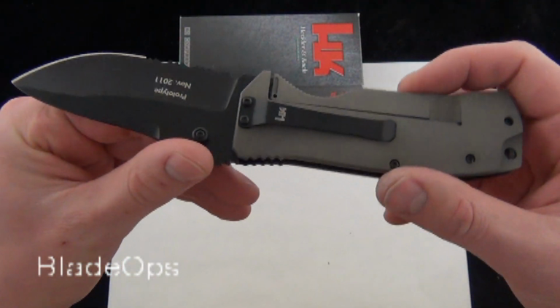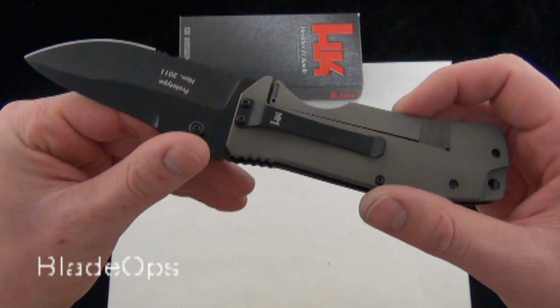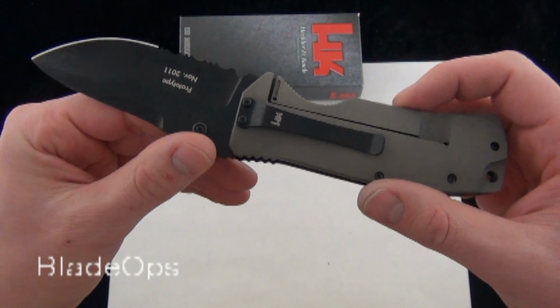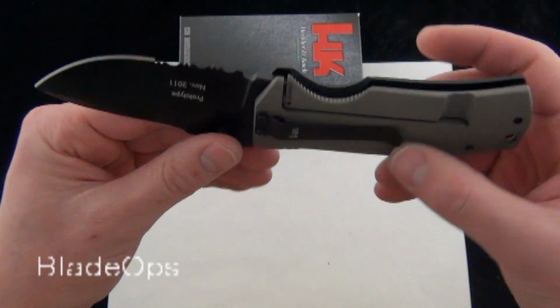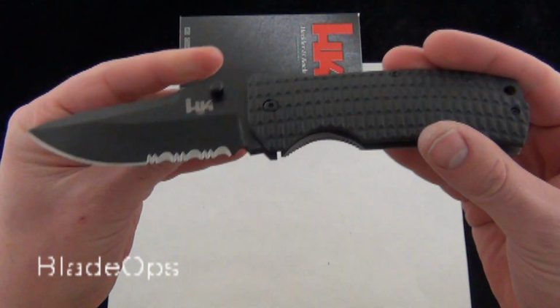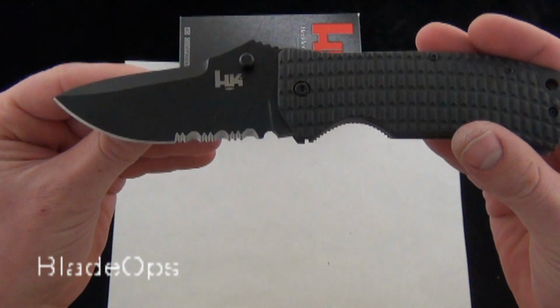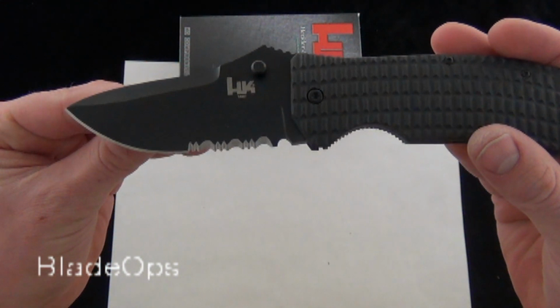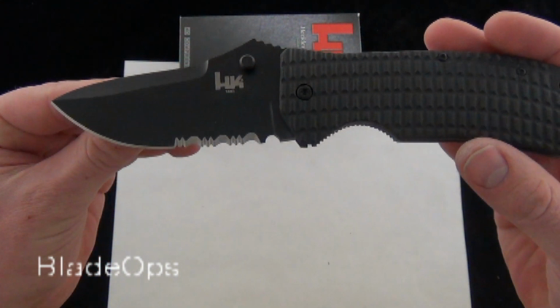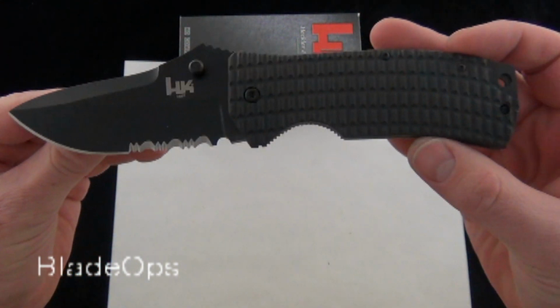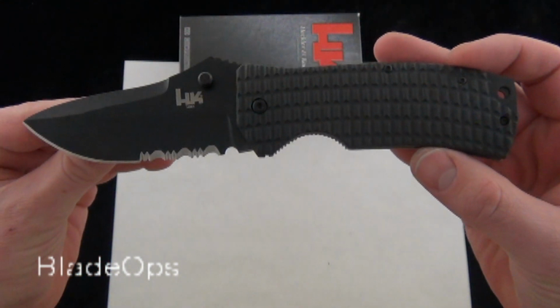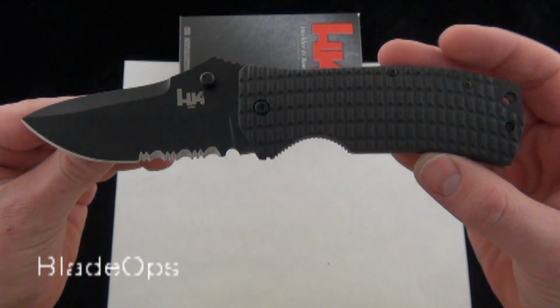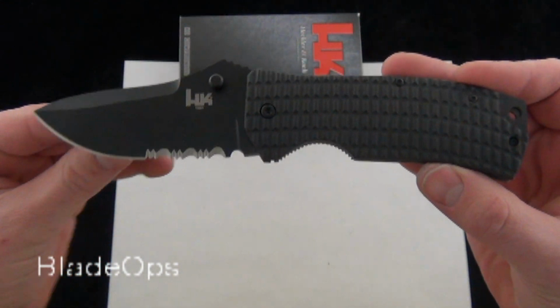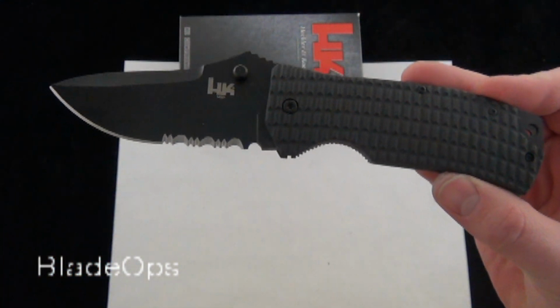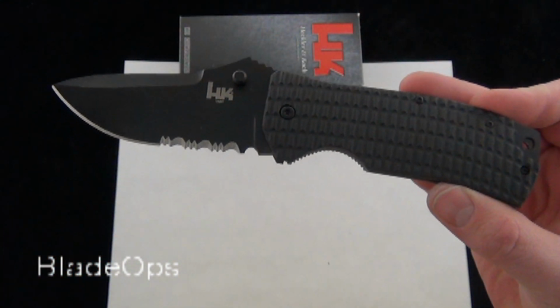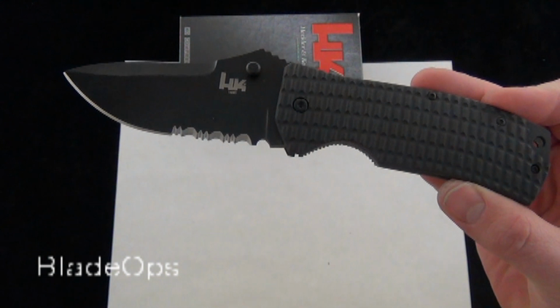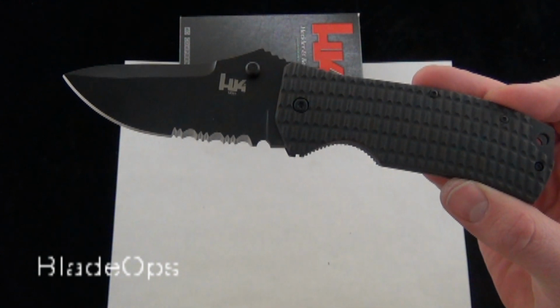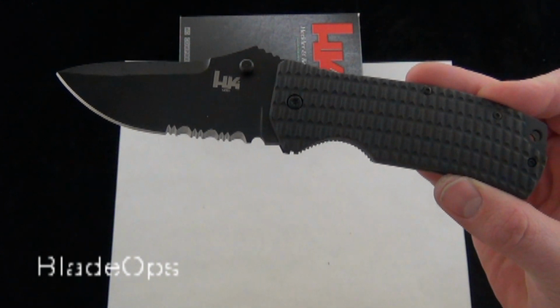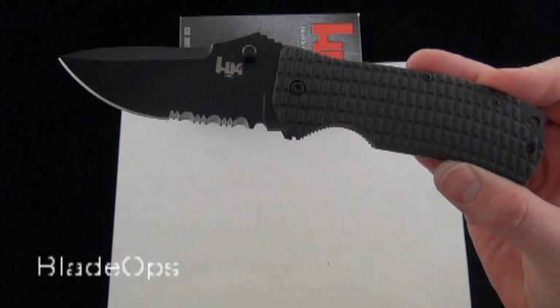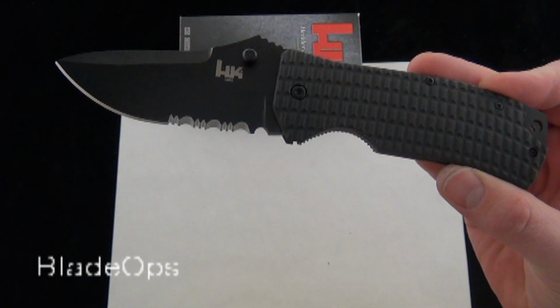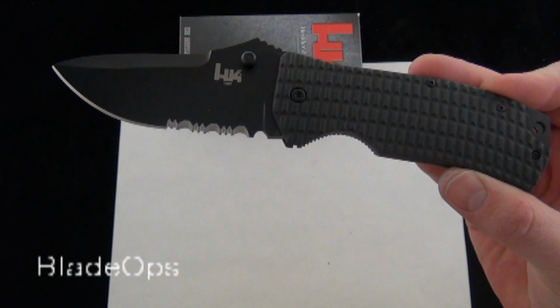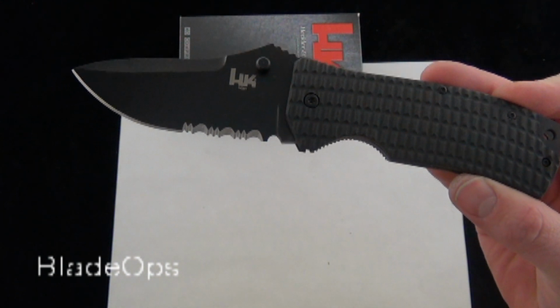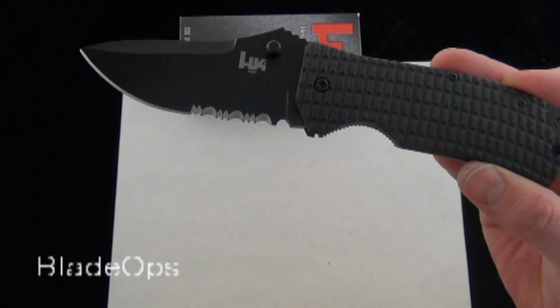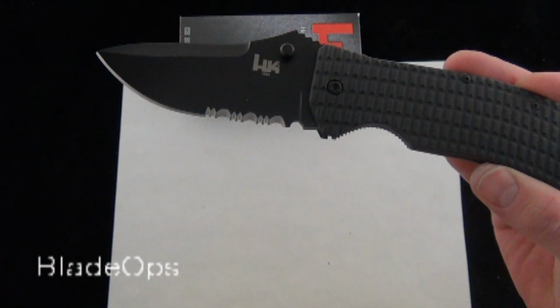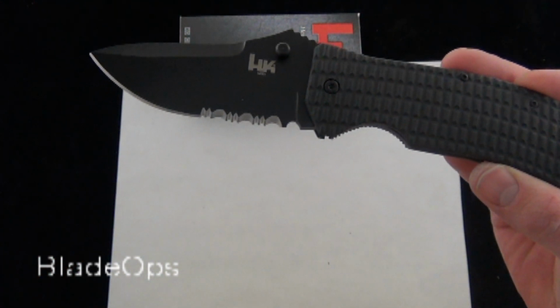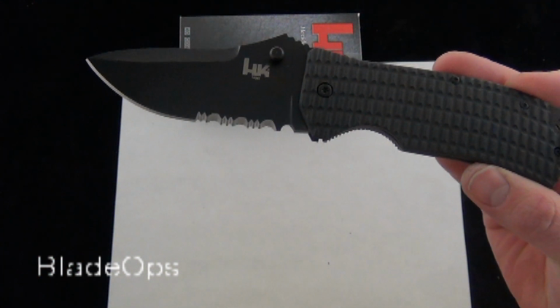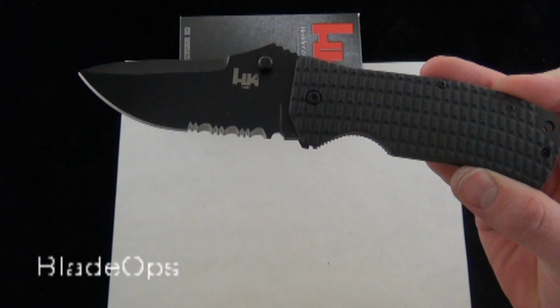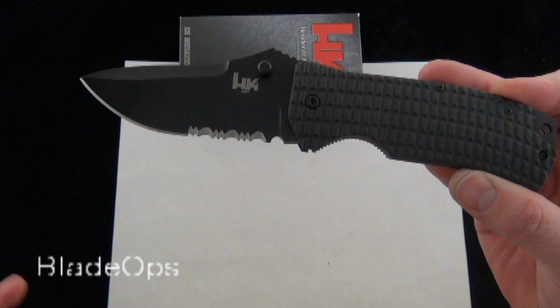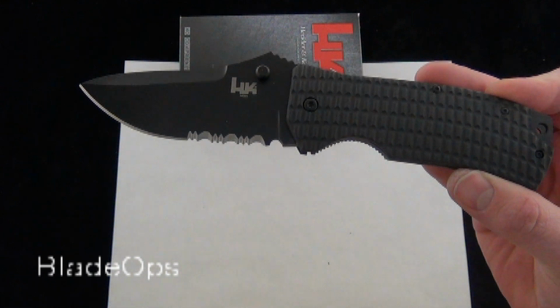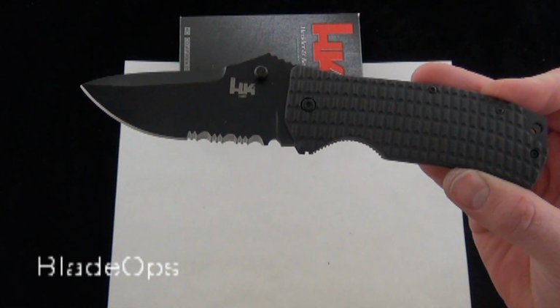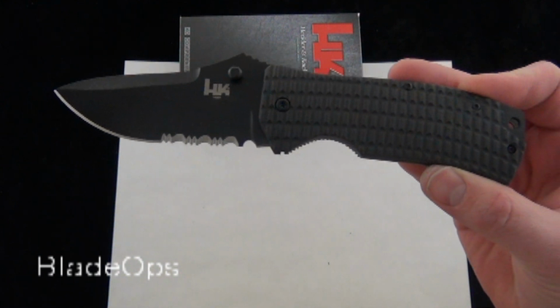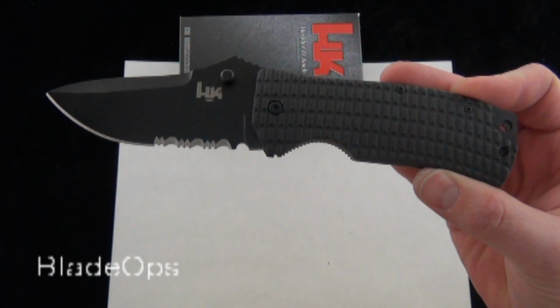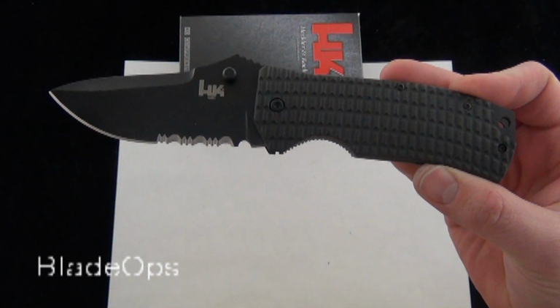Let me know what you think about the H&K Conspiracy. Comment down below and be sure to subscribe. Blade Ops are bringing you a ton of knife videos, new products like the day they come out, like the H&K Conspiracy. Check it out — Blade Ops.